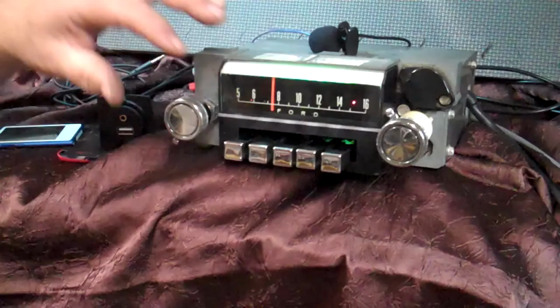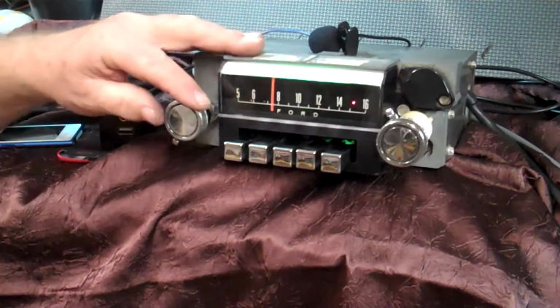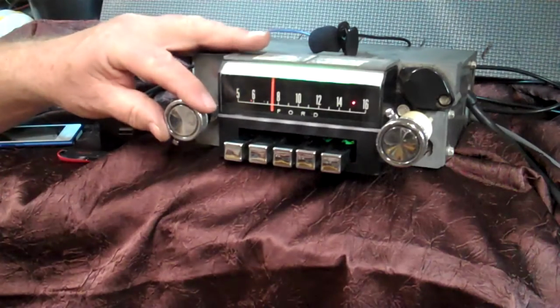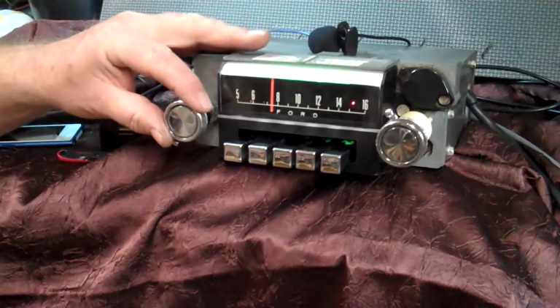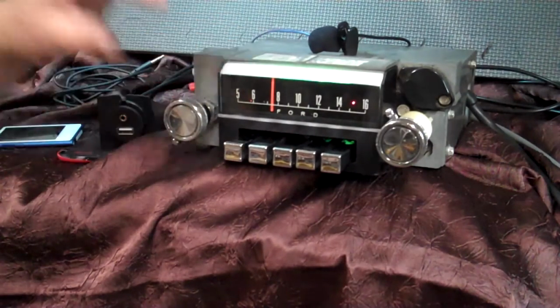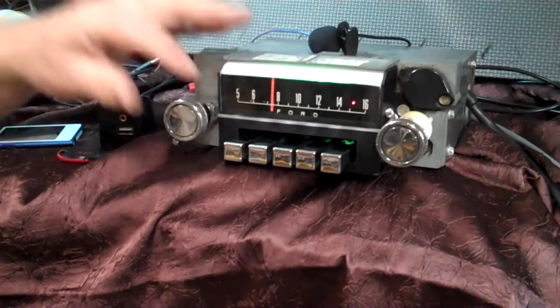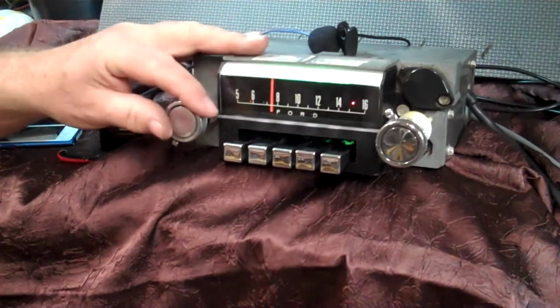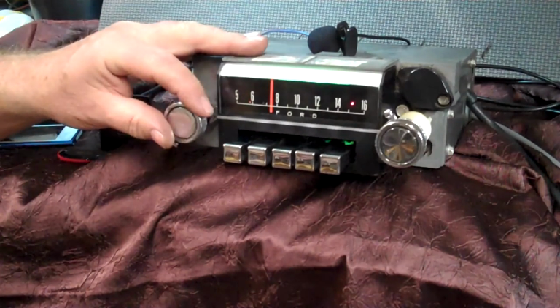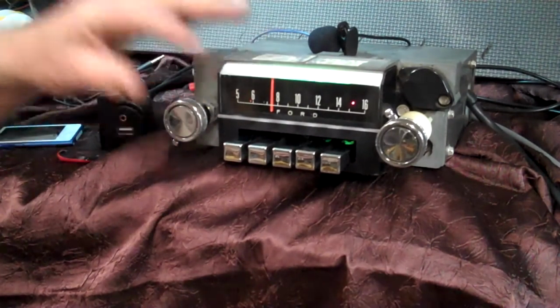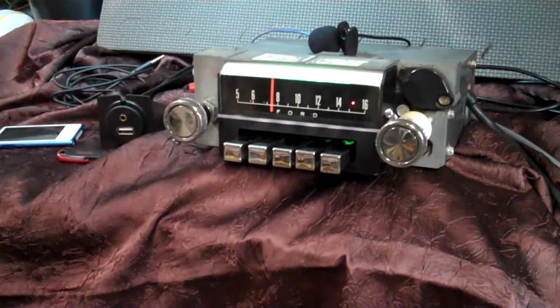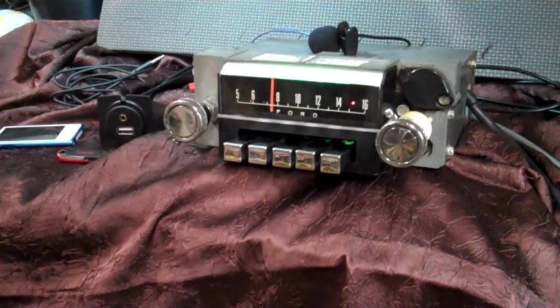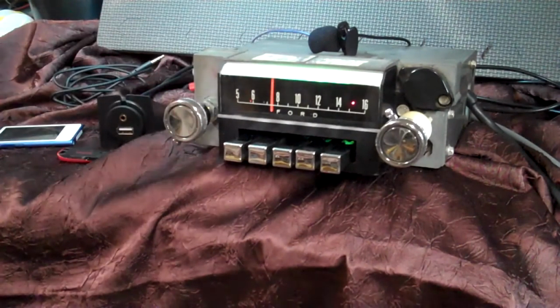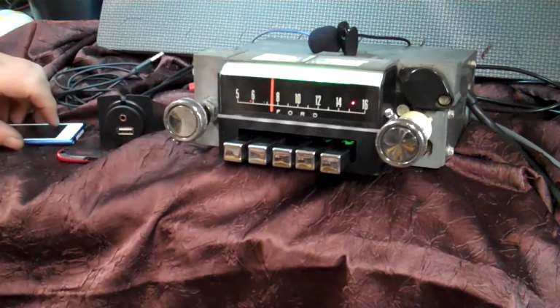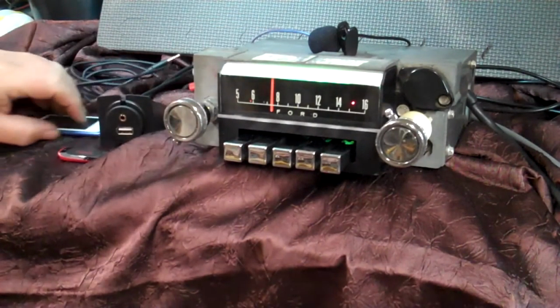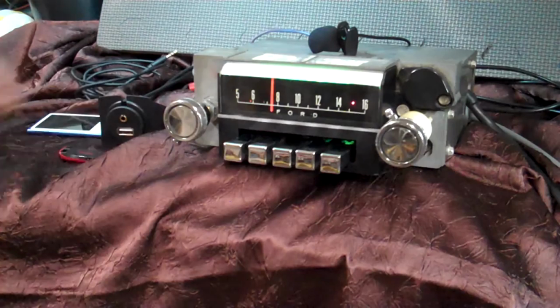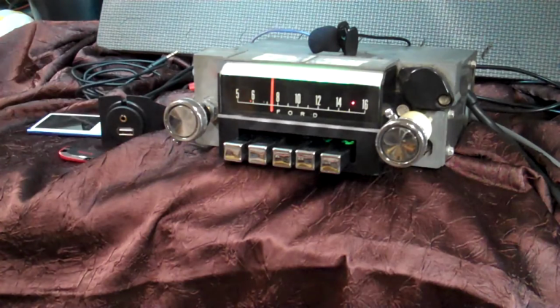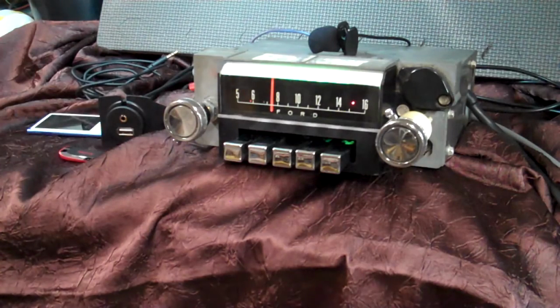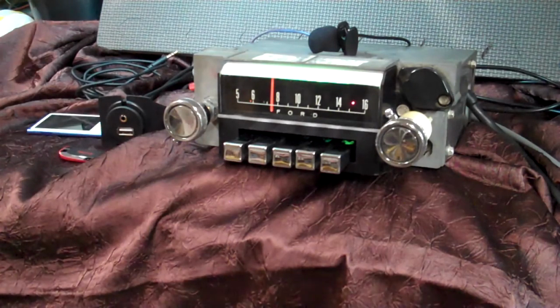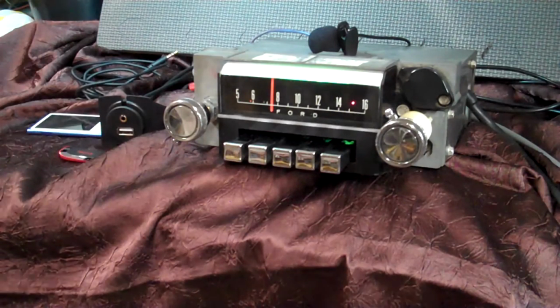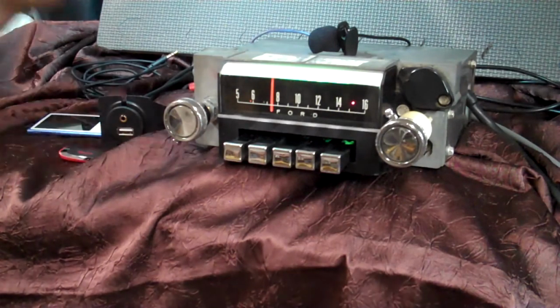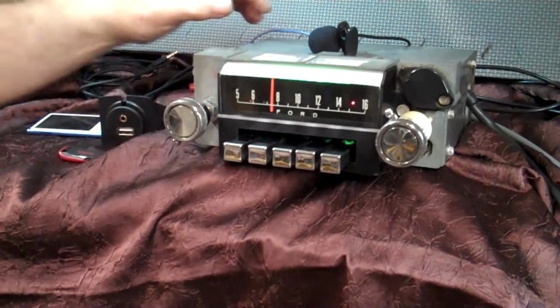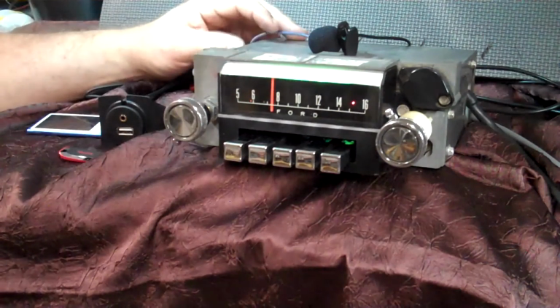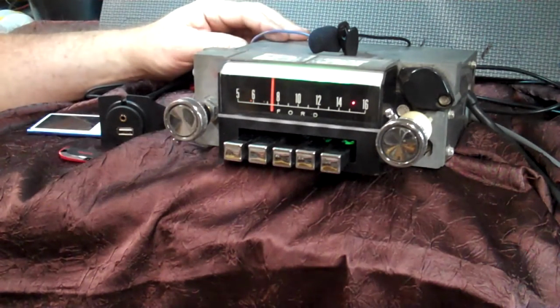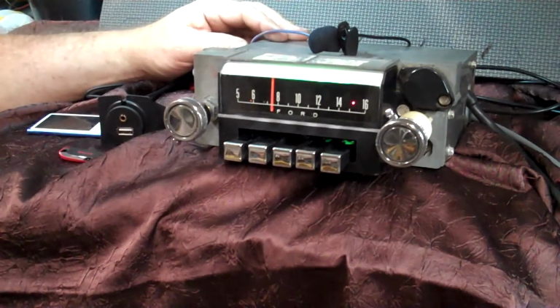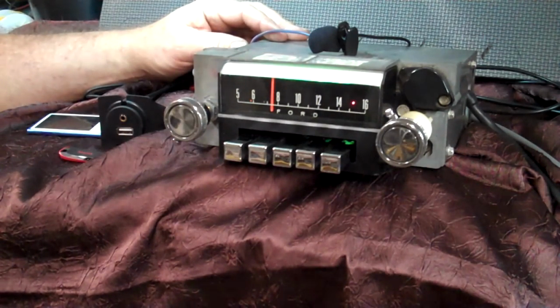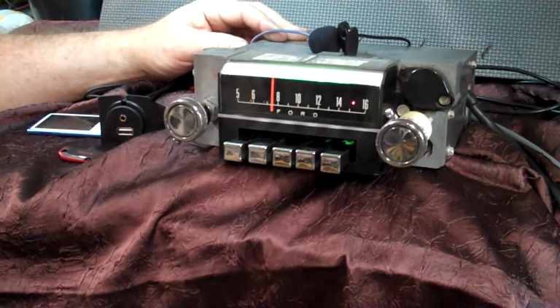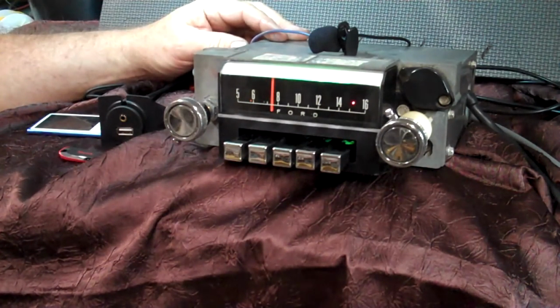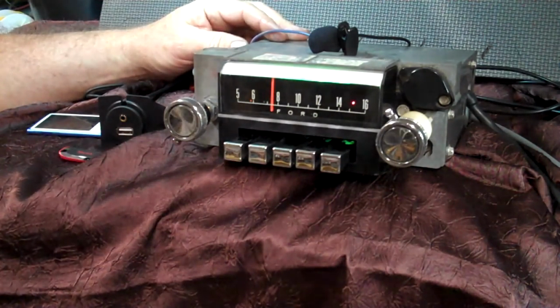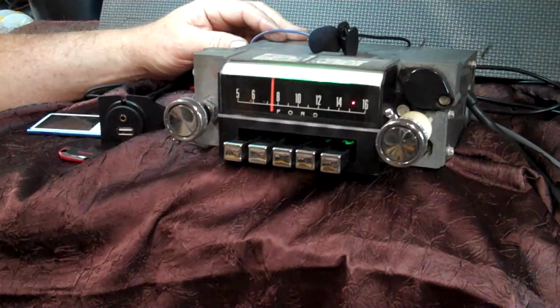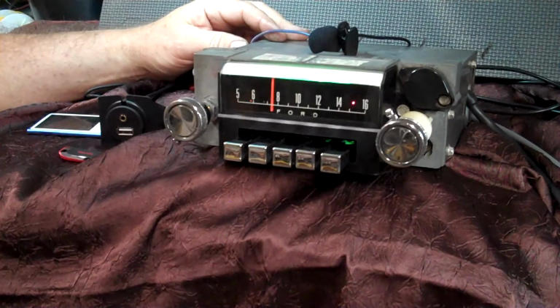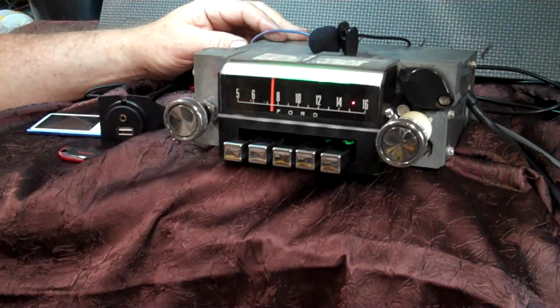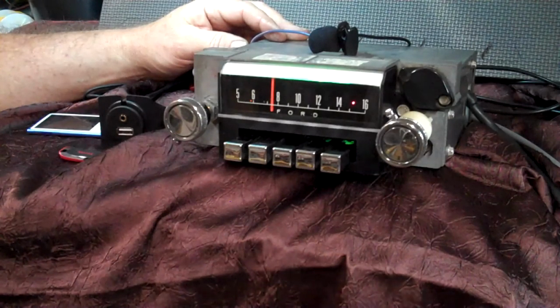Got a 1967 original Mustang AM radio. We polished it up, cleaned it up, and we've done a full conversion on it.